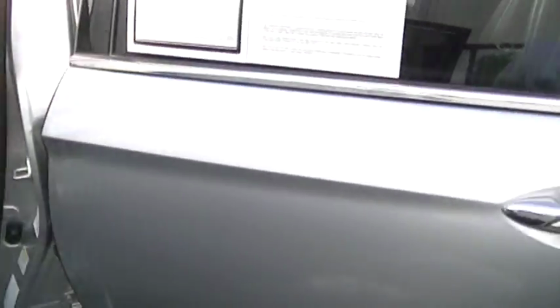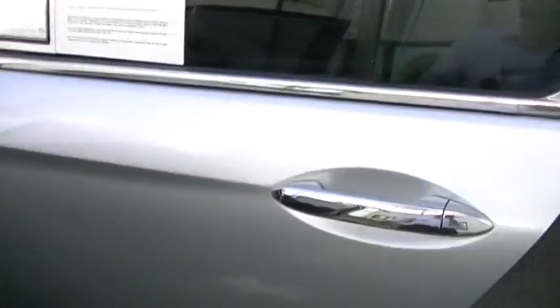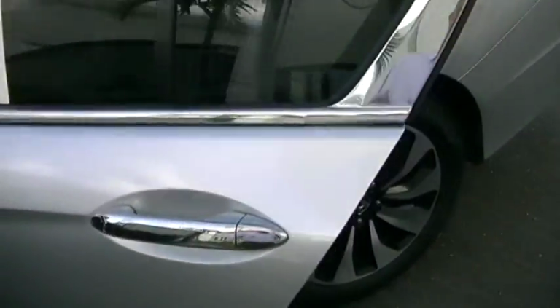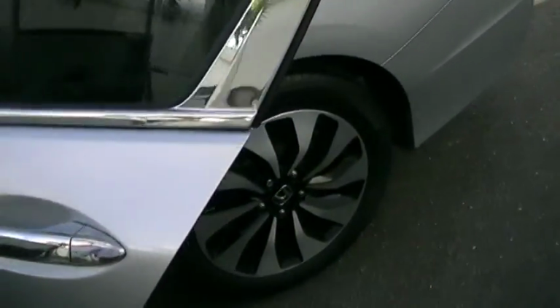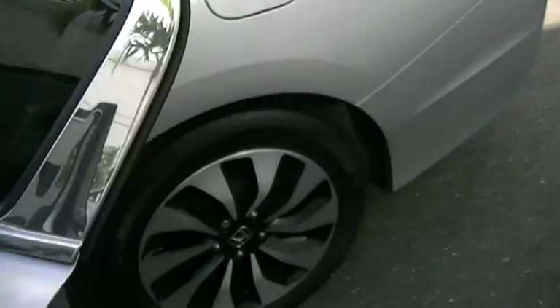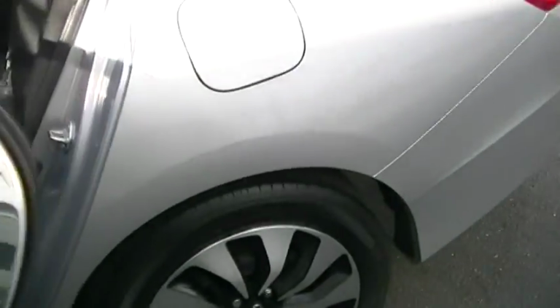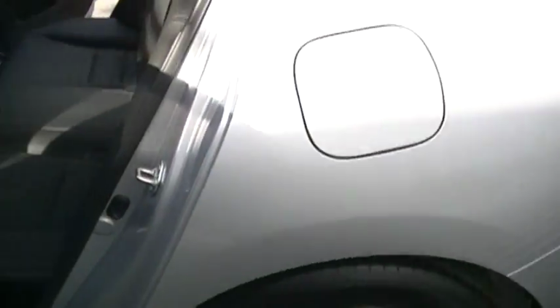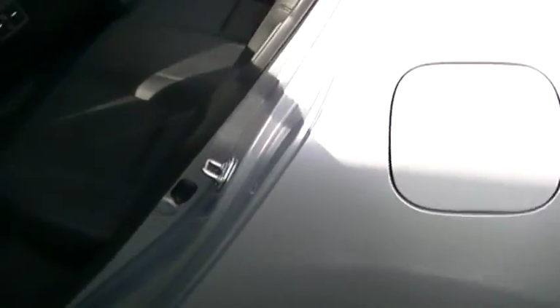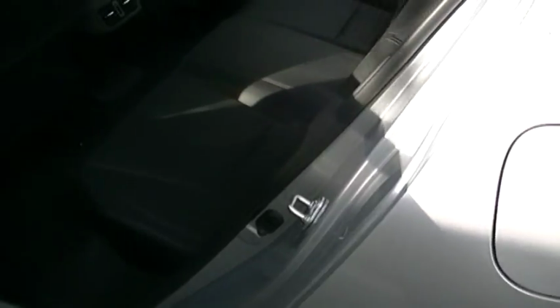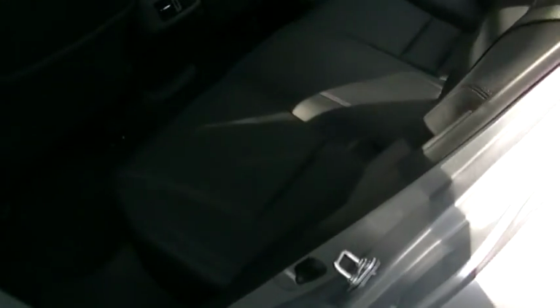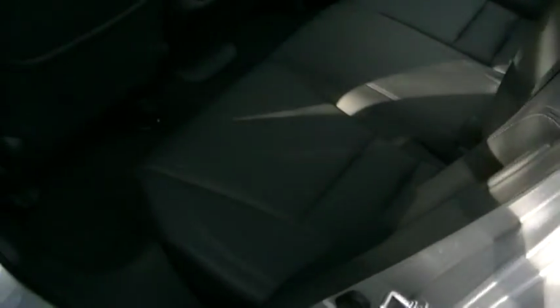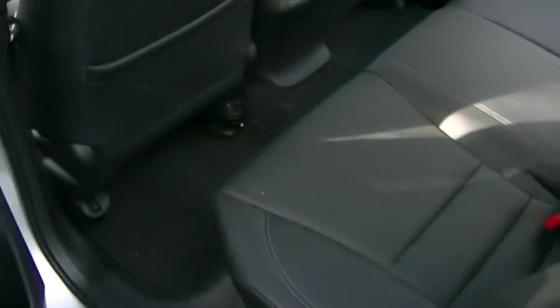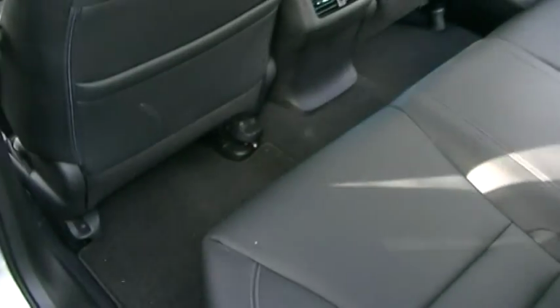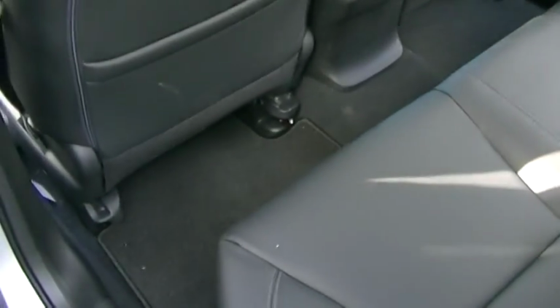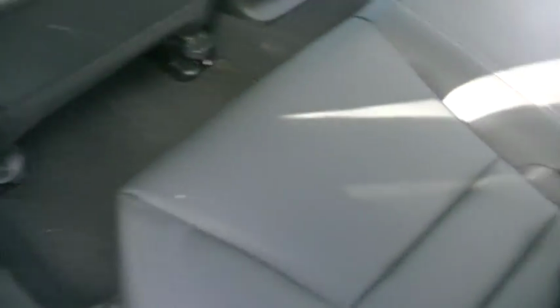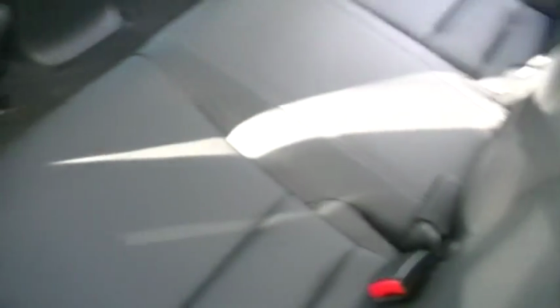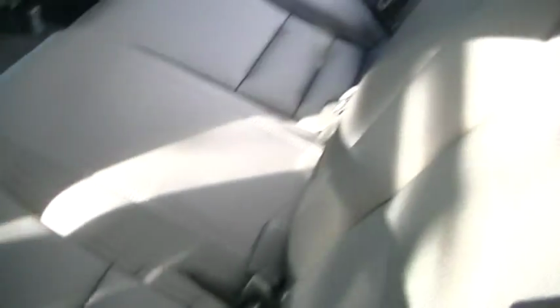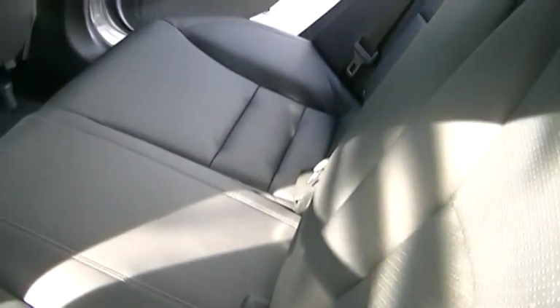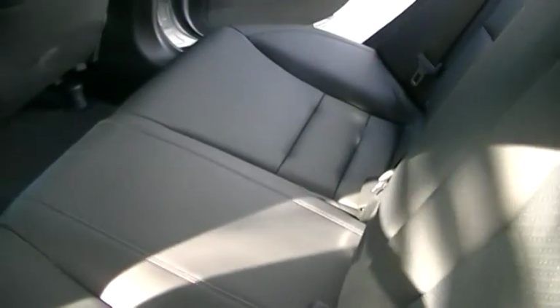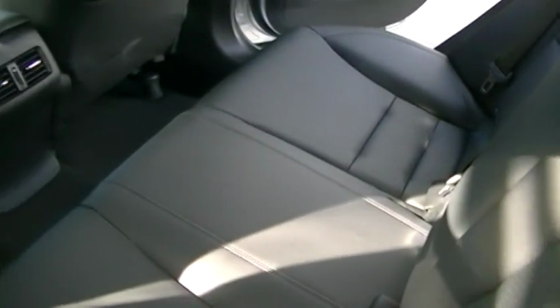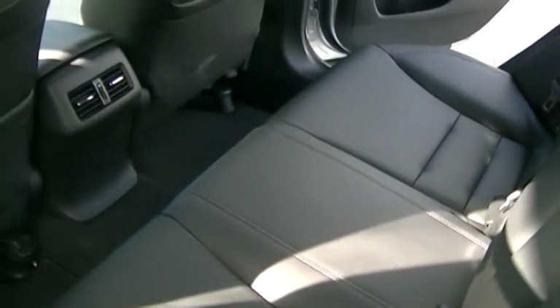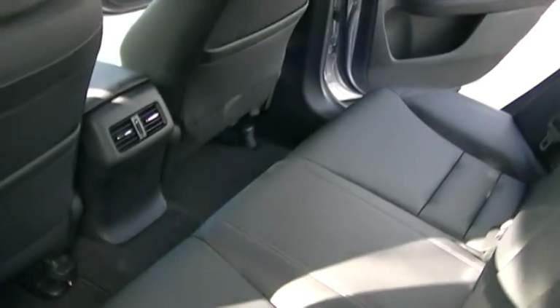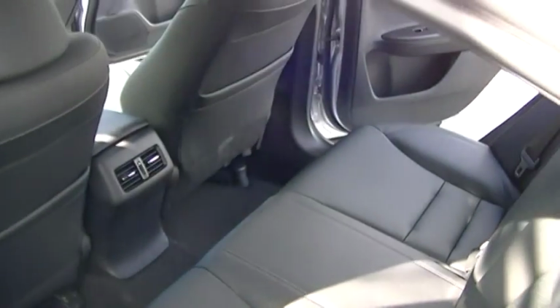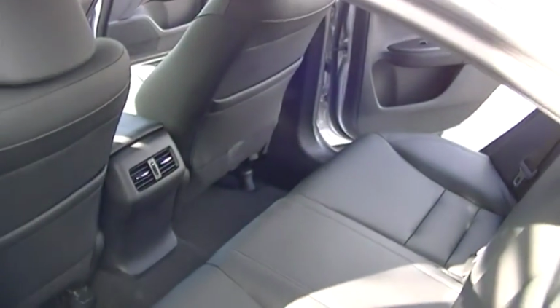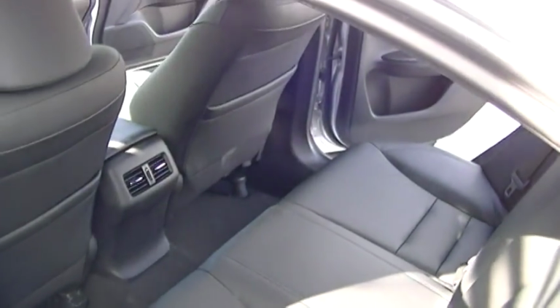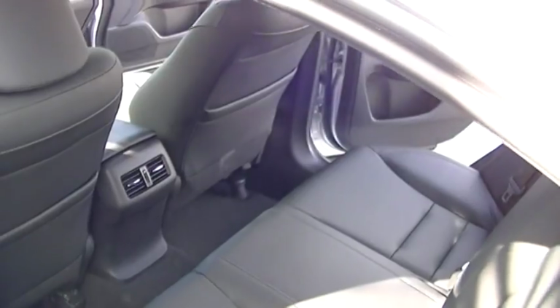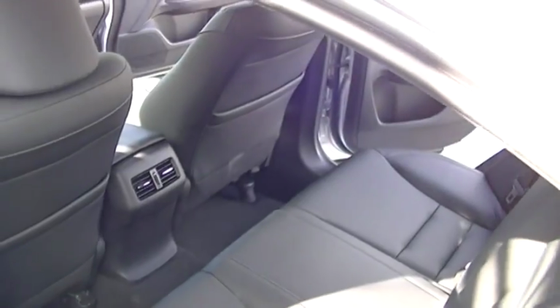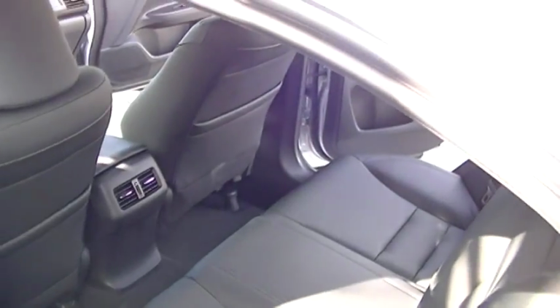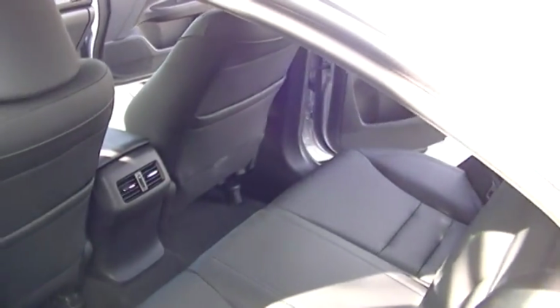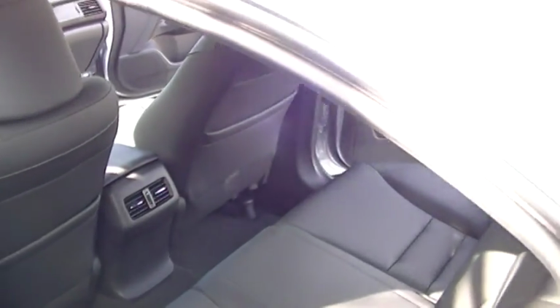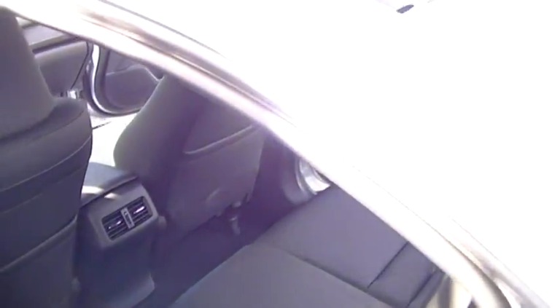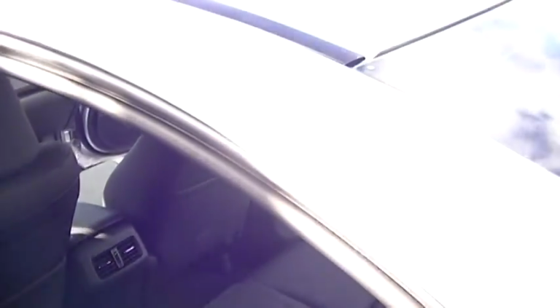Coming back around here to the rear passenger area — look at the space you have here. It's in immaculate condition. This car was hardly driven. I mean, 800 miles — what can I say?